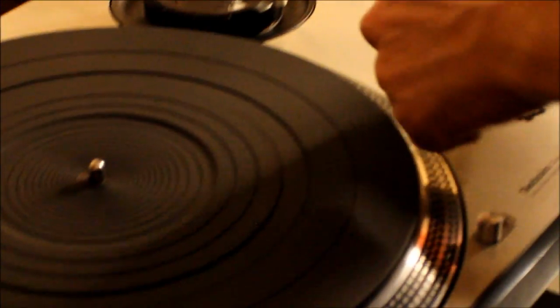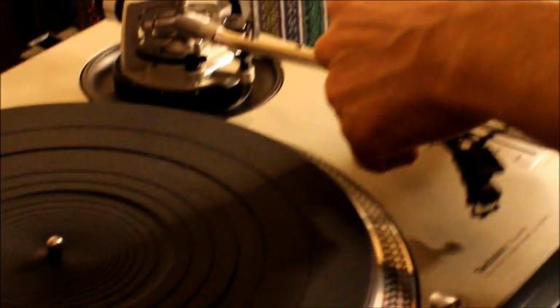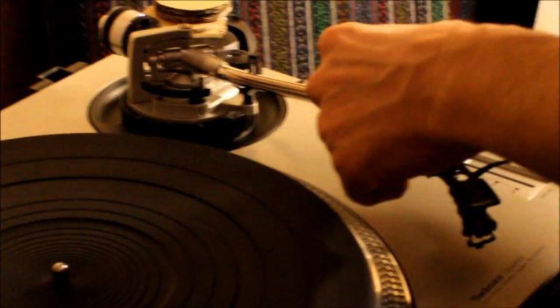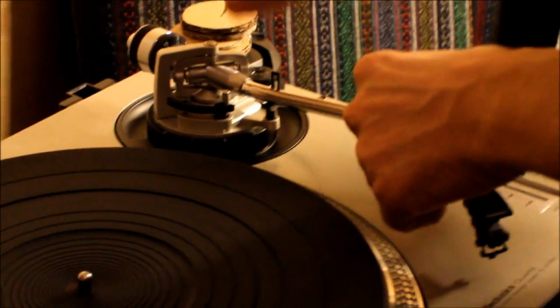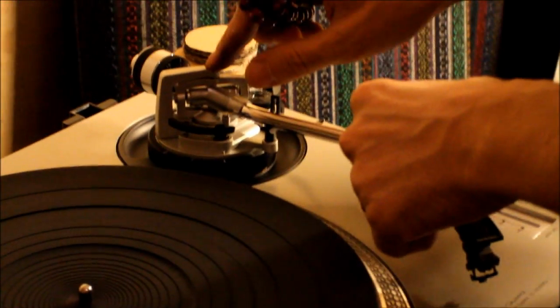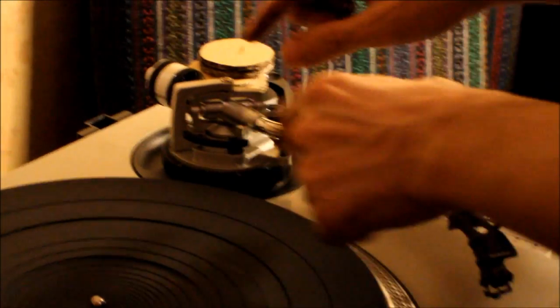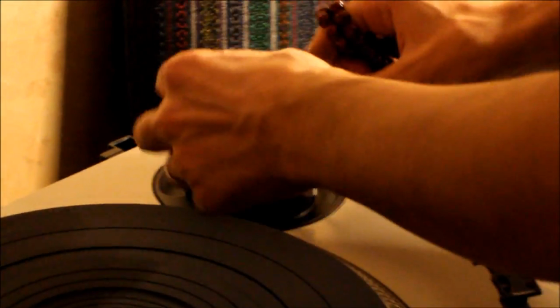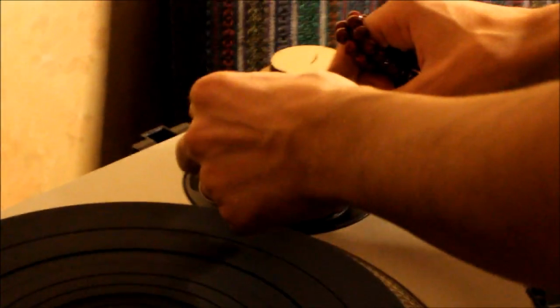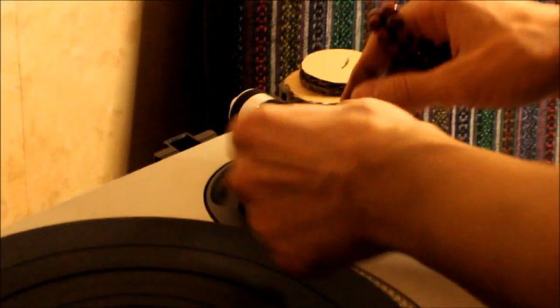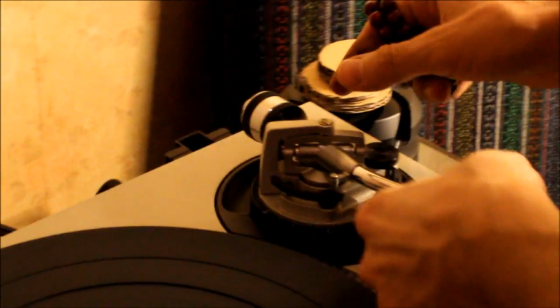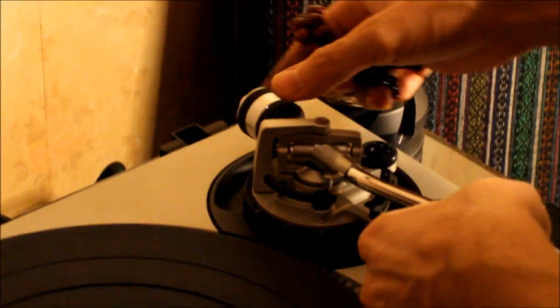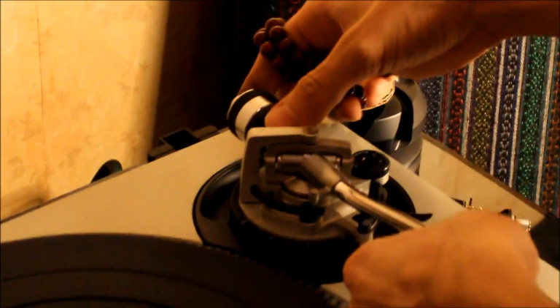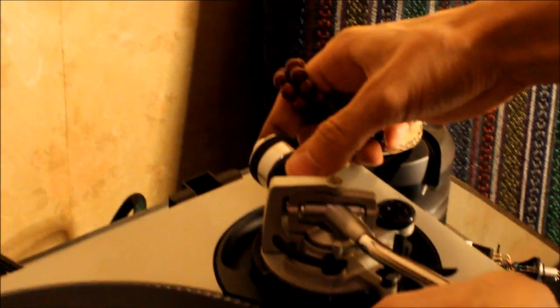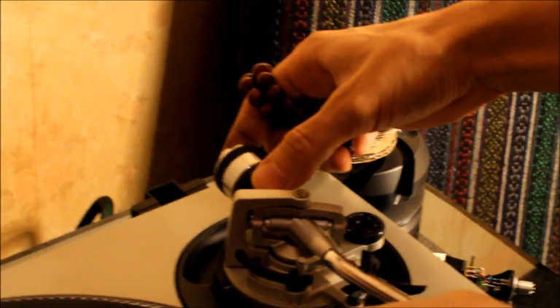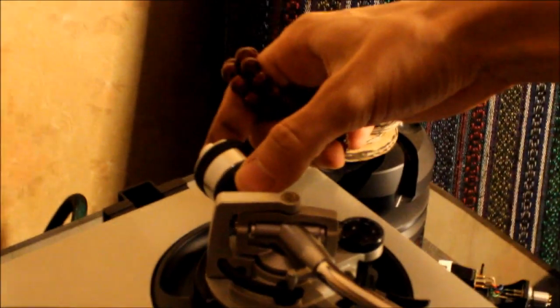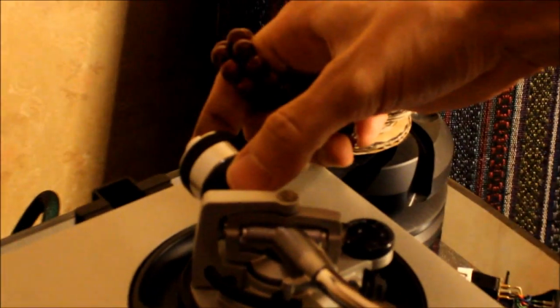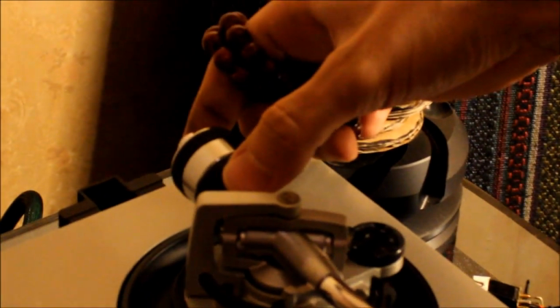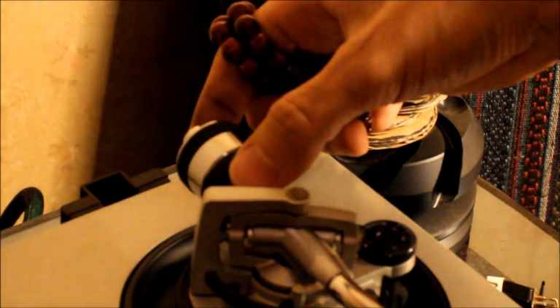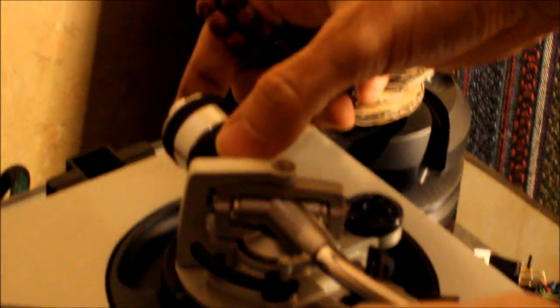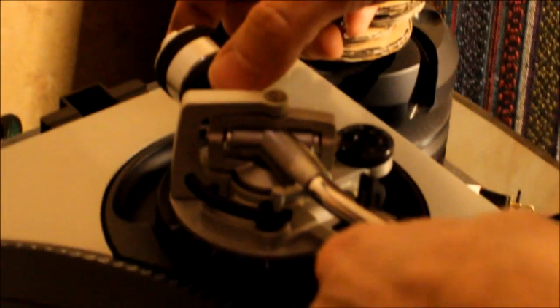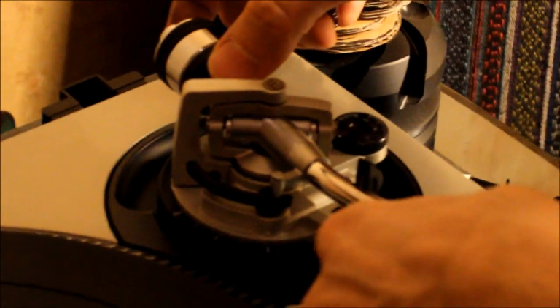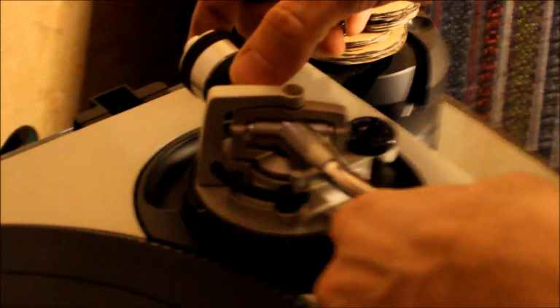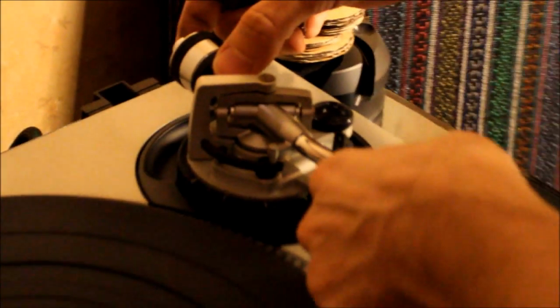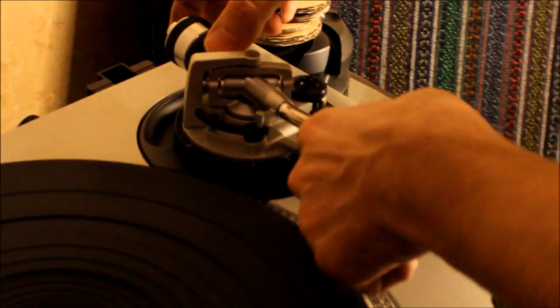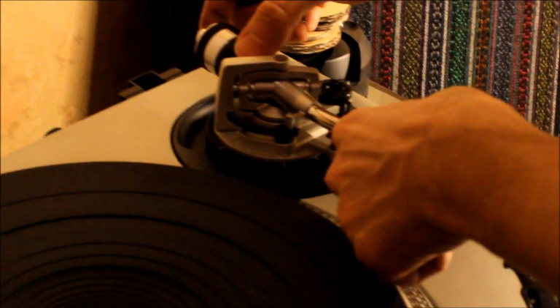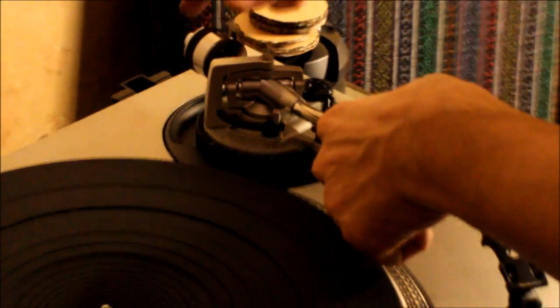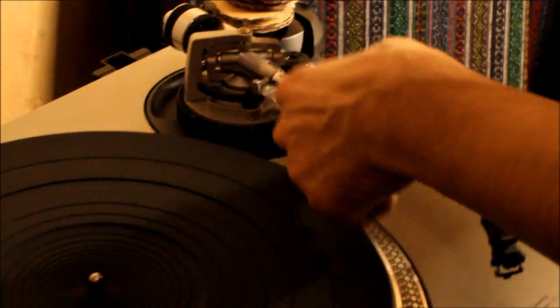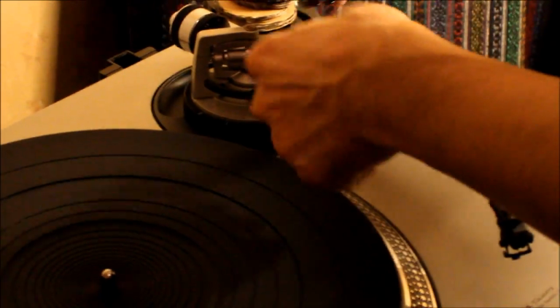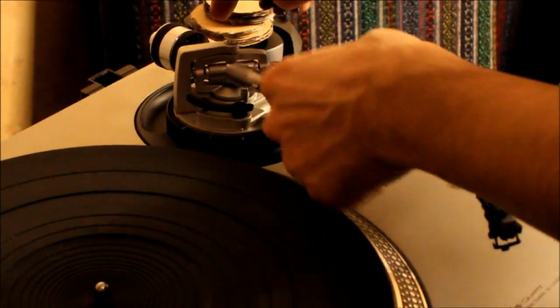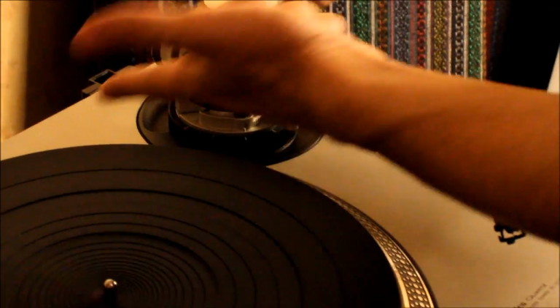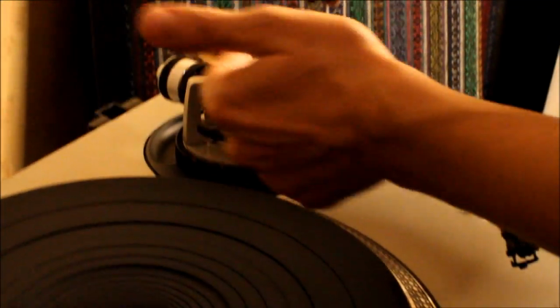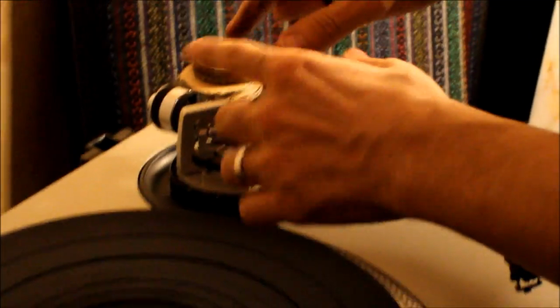The screws are tight enough and there's no movement, no unwanted resonance on the screws.